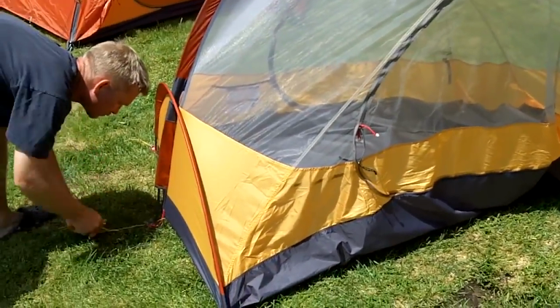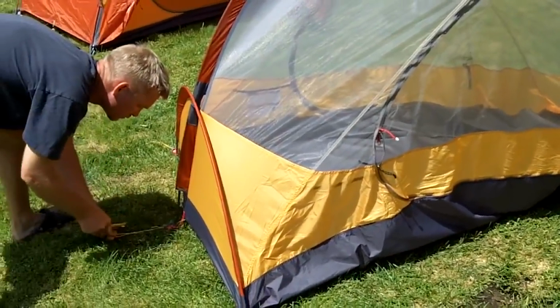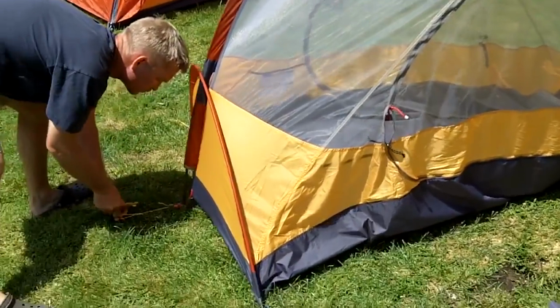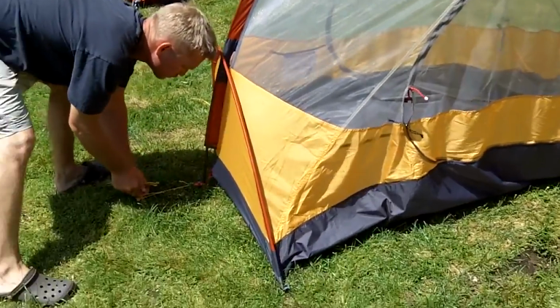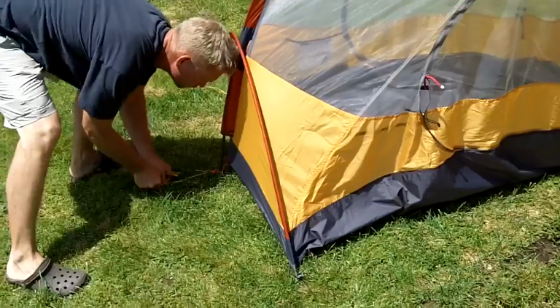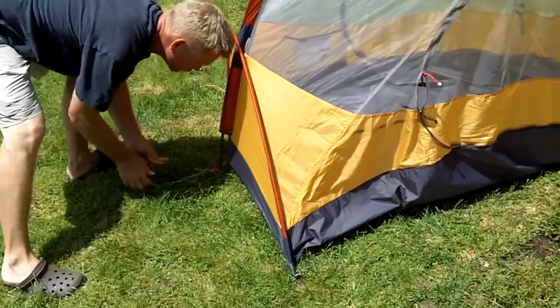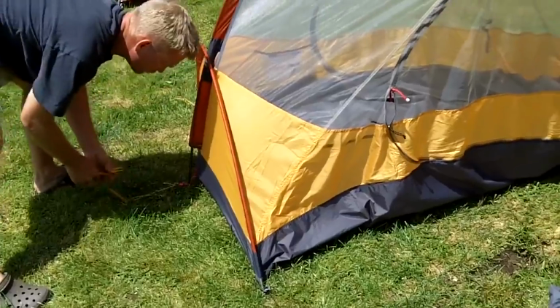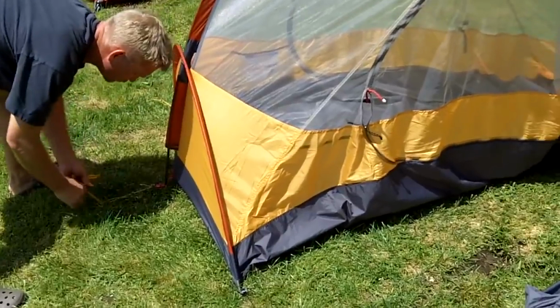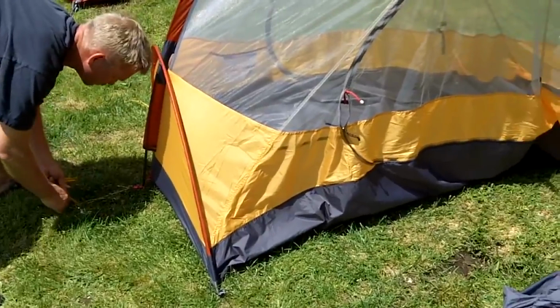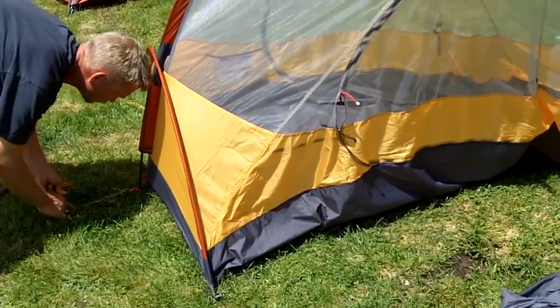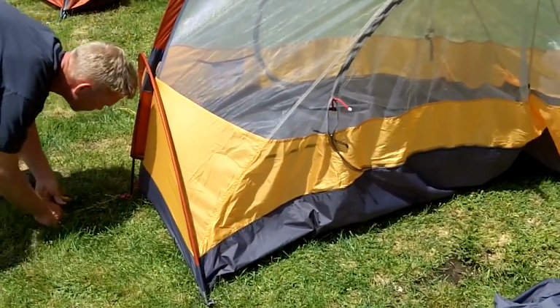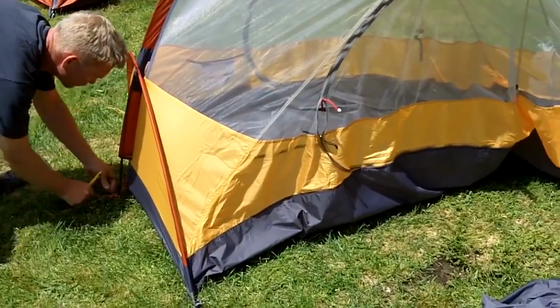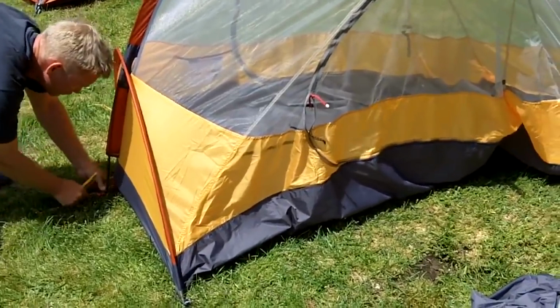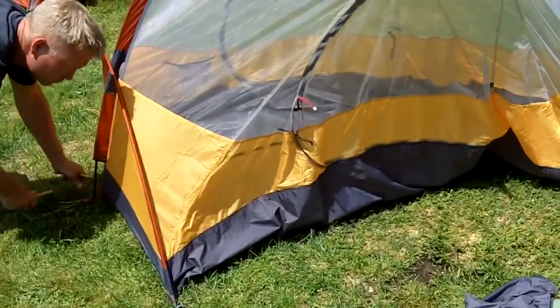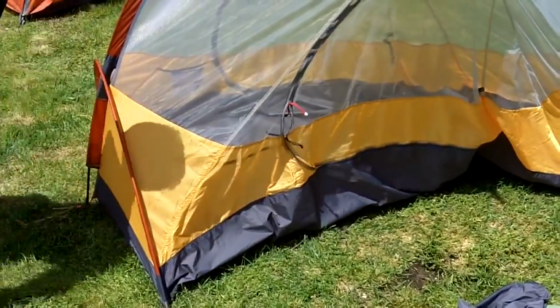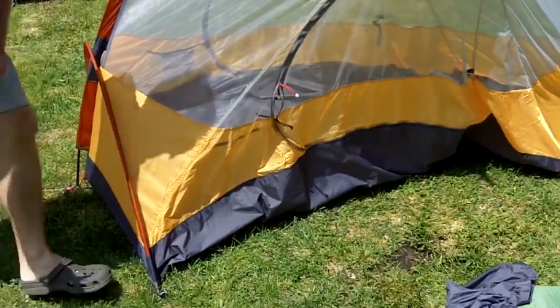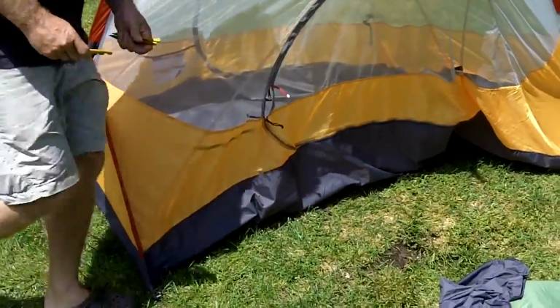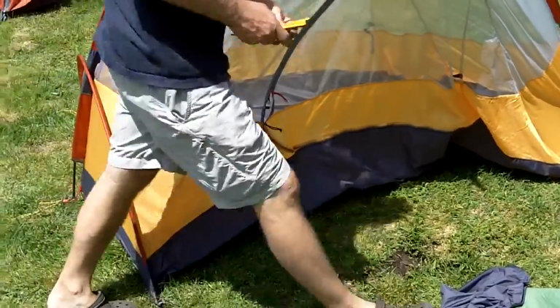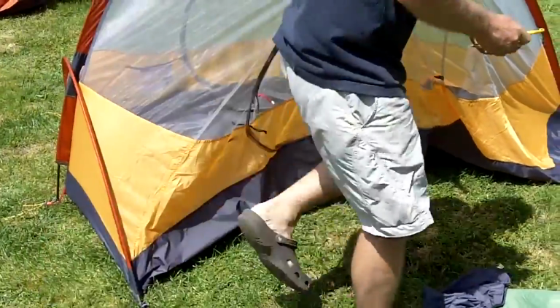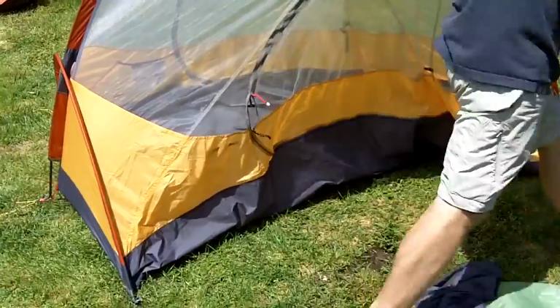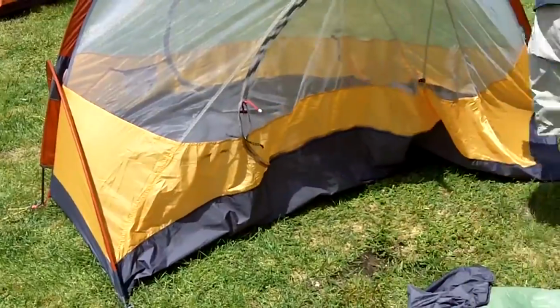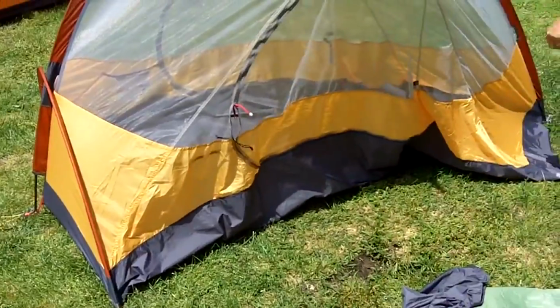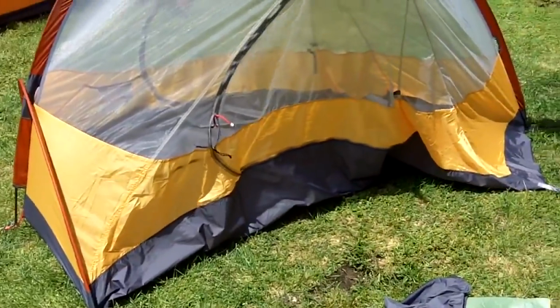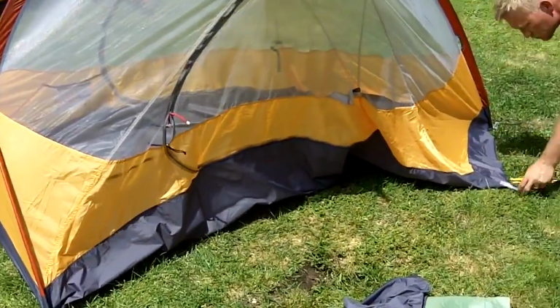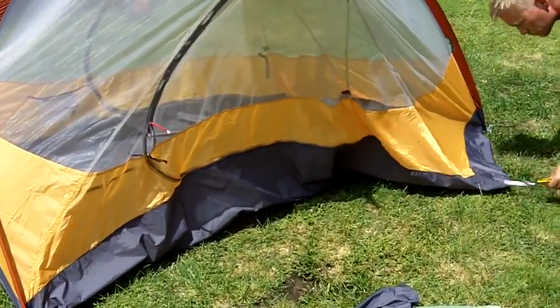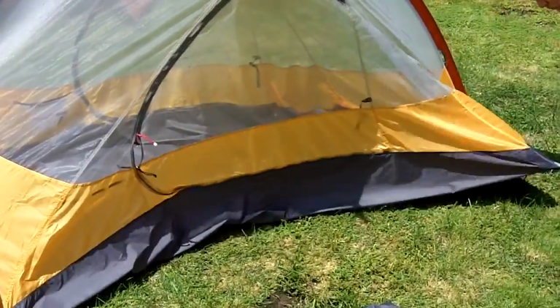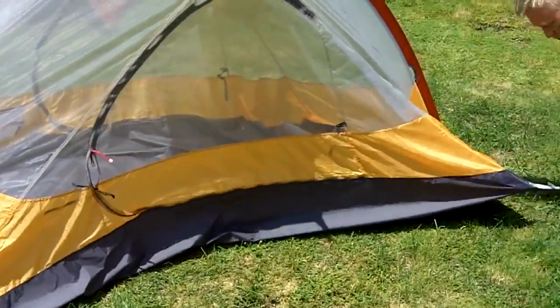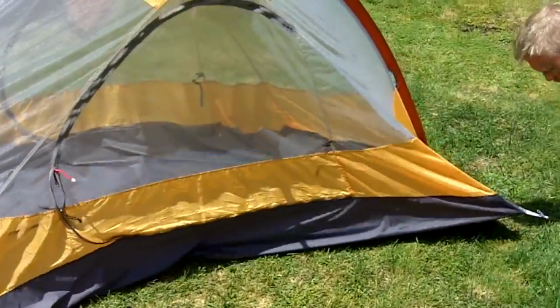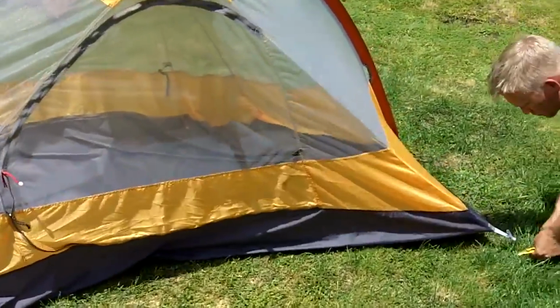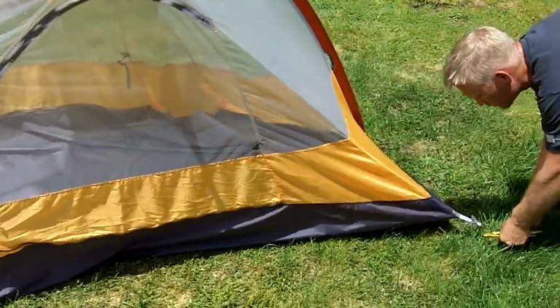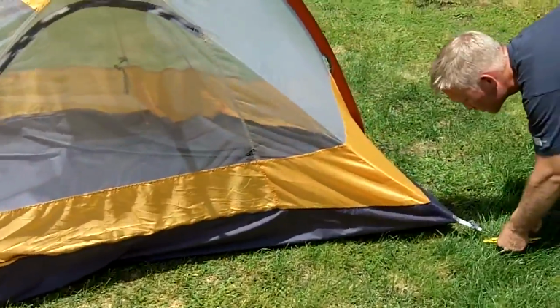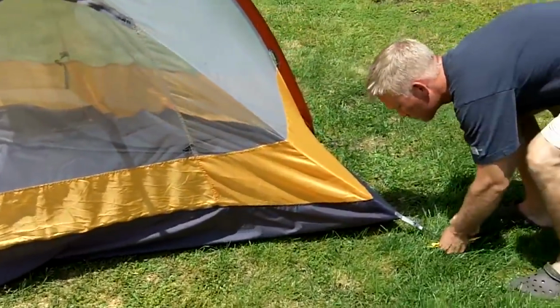Ted's going to go ahead and throw some stakes down to maximize the volume here. Obviously, you don't have to stake it out — it is a freestanding tent — but by staking it out, you do have a bit more room to work with. So we're going to go ahead and do that to show you how it works.